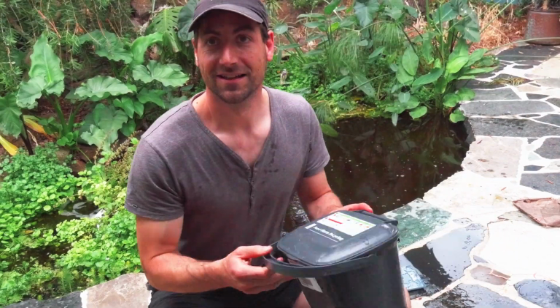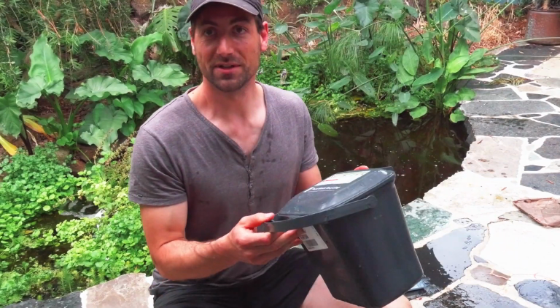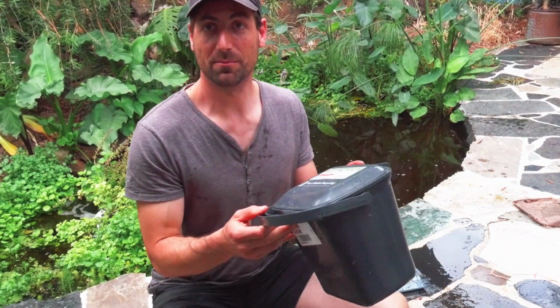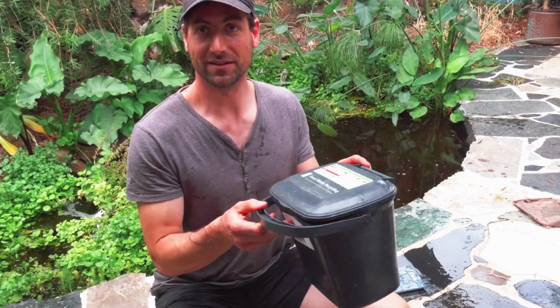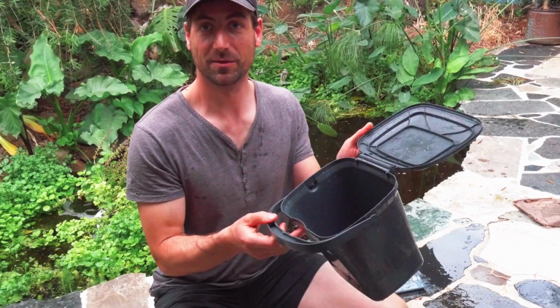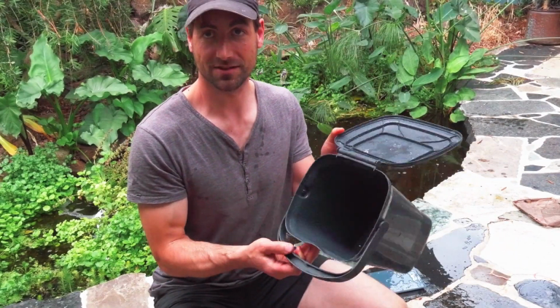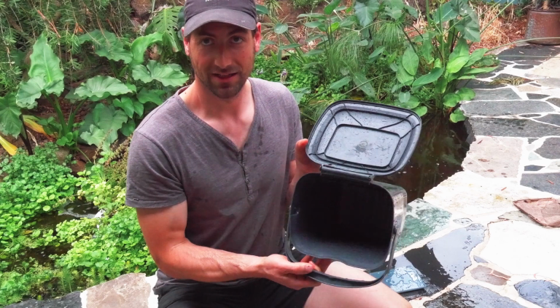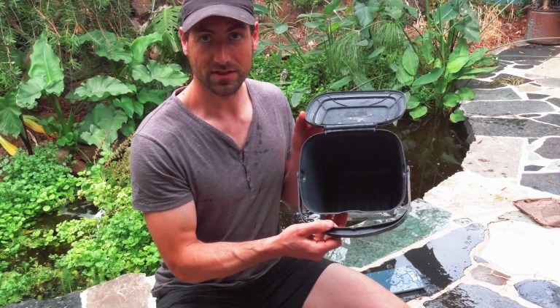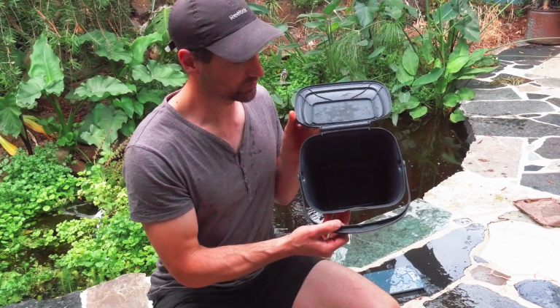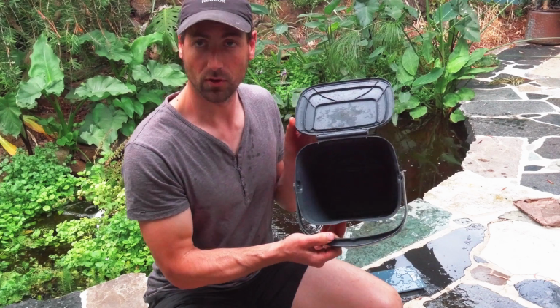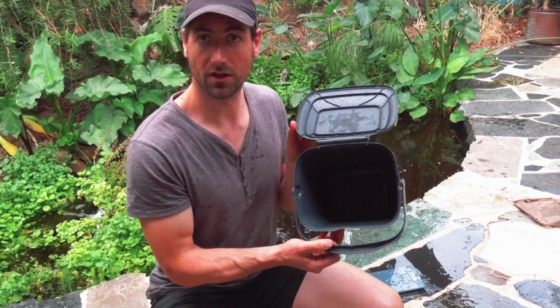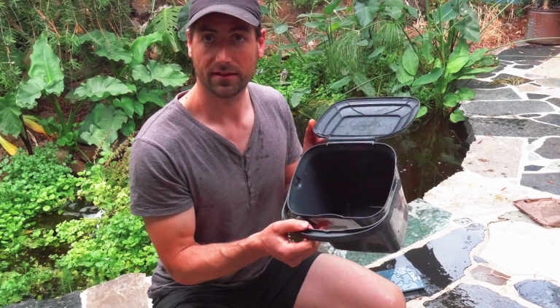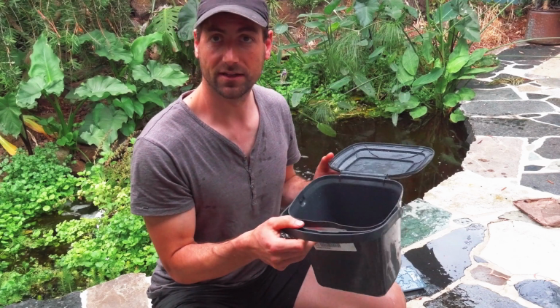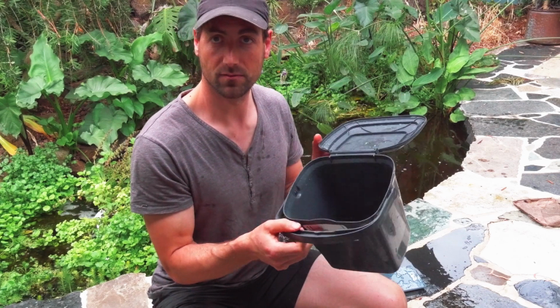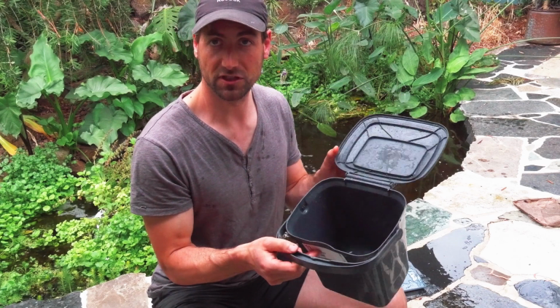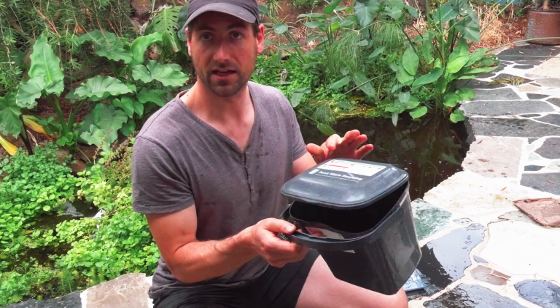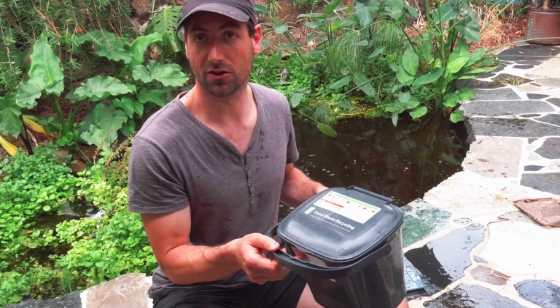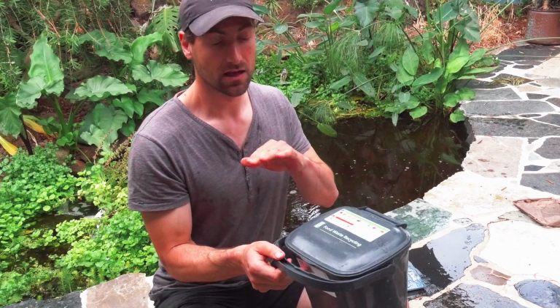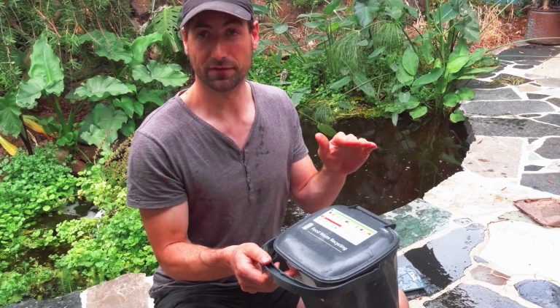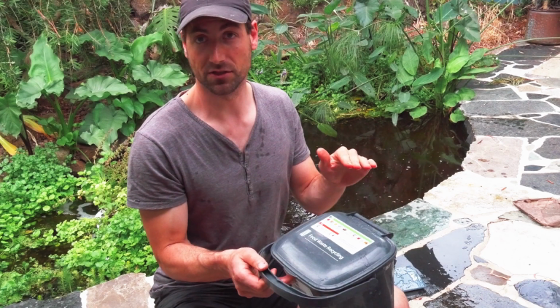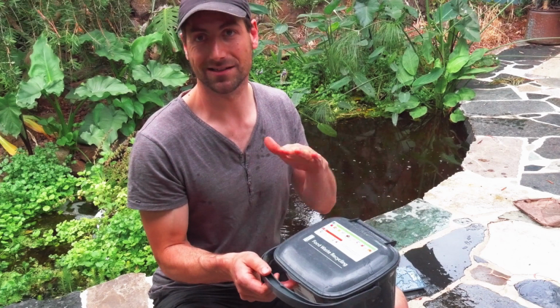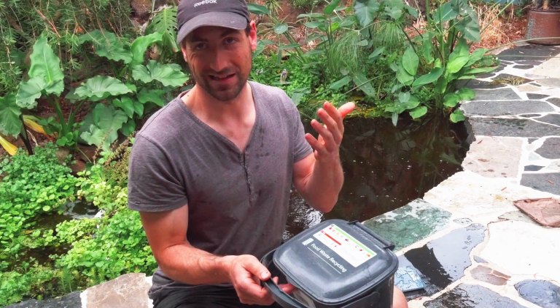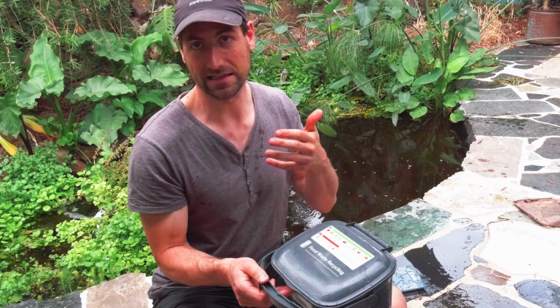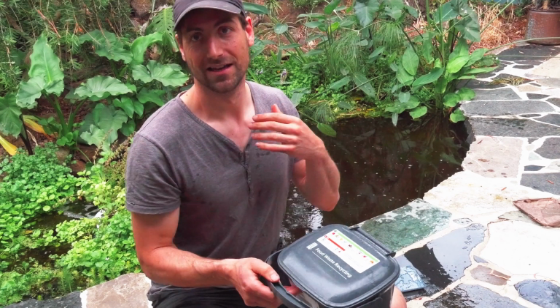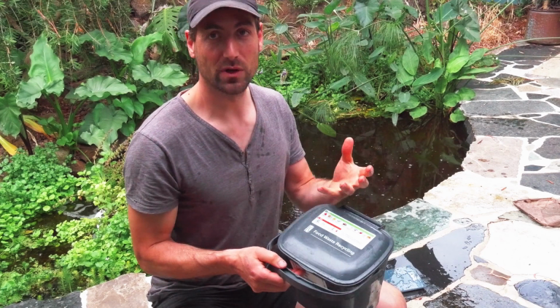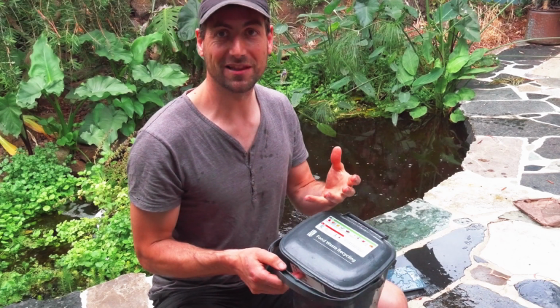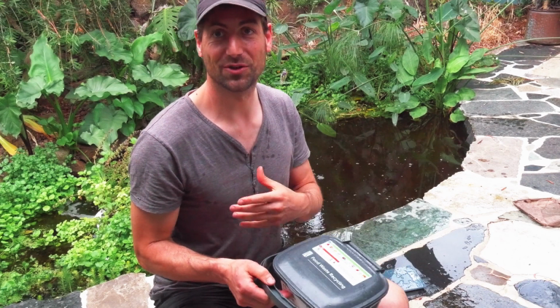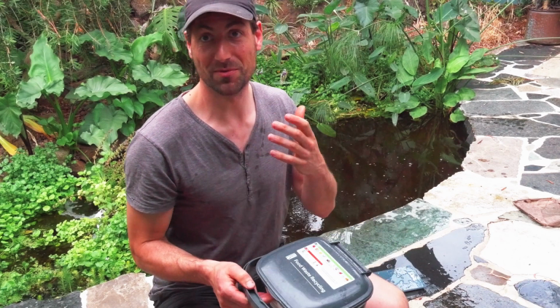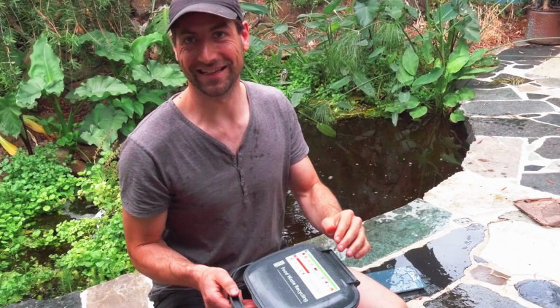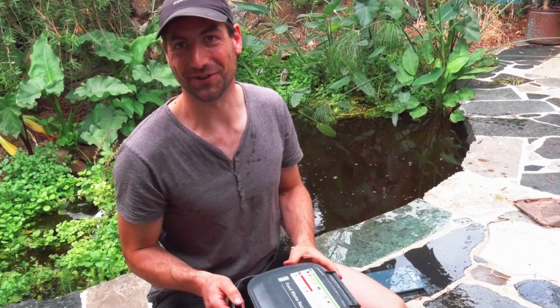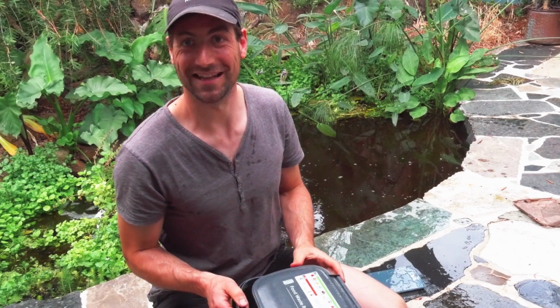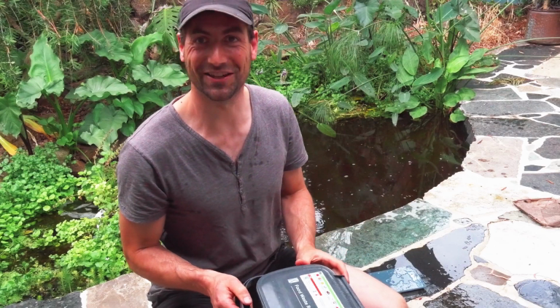This one will be much better because I can put some water in it, tare it, then put the fish inside and lock it. When the fish are in the dark they are less stressed and will move a bit less, so it will be much easier. Let's do it again.